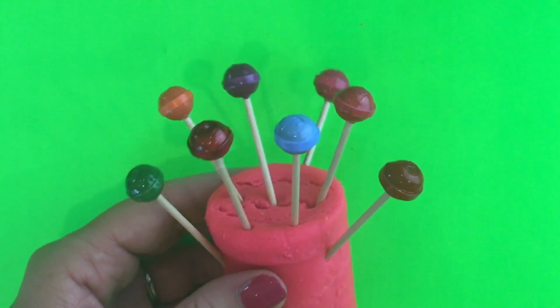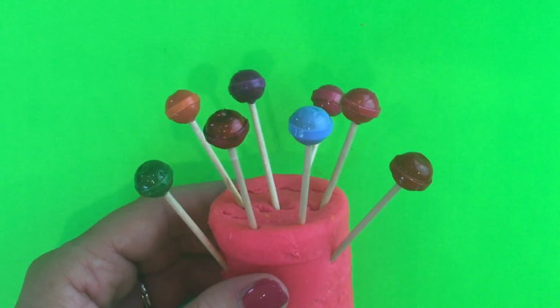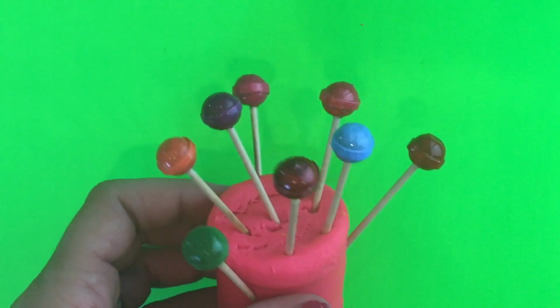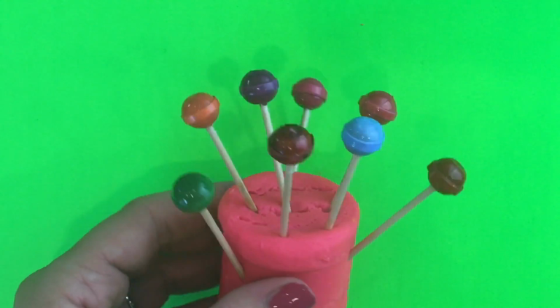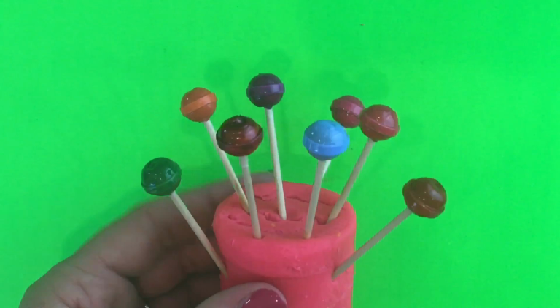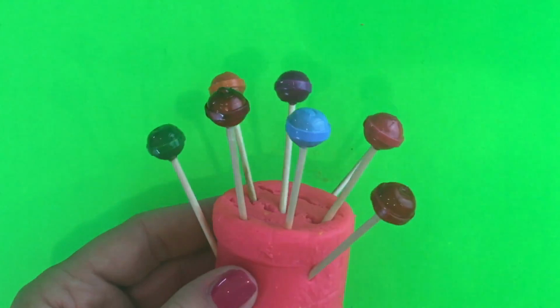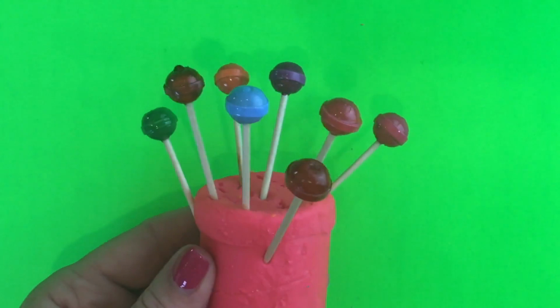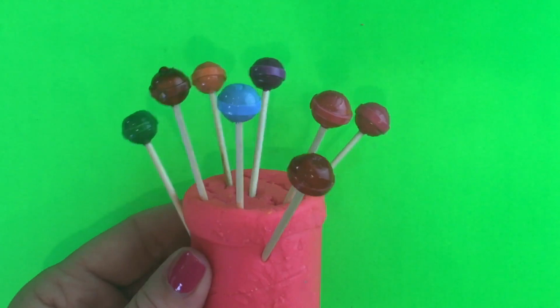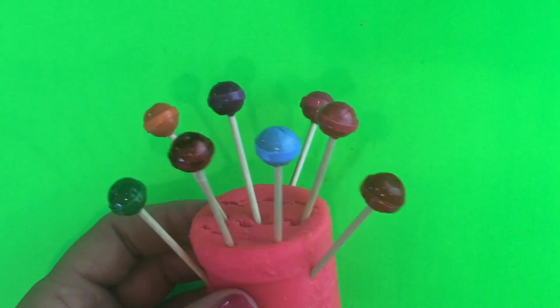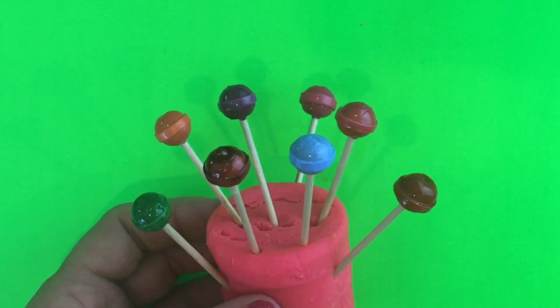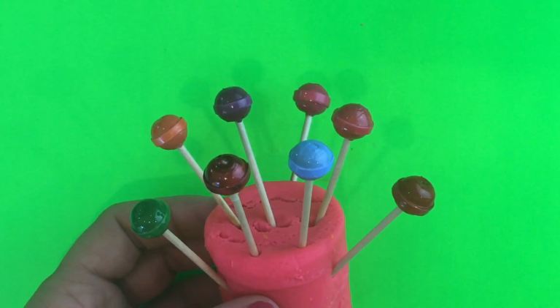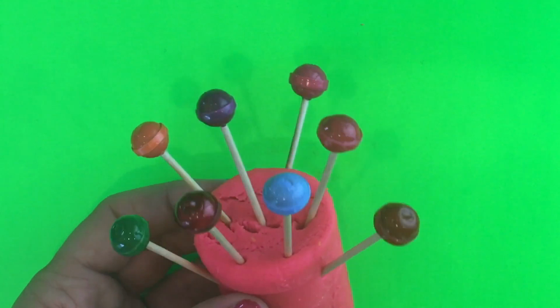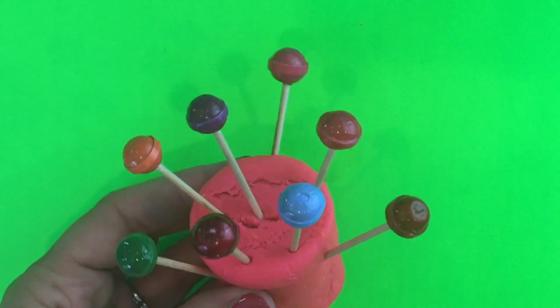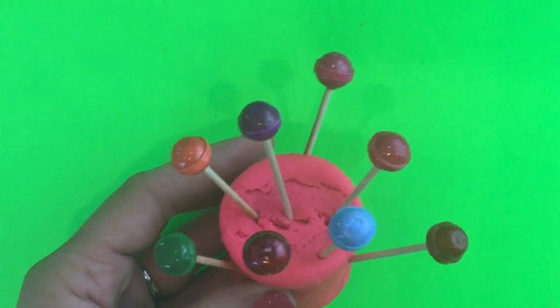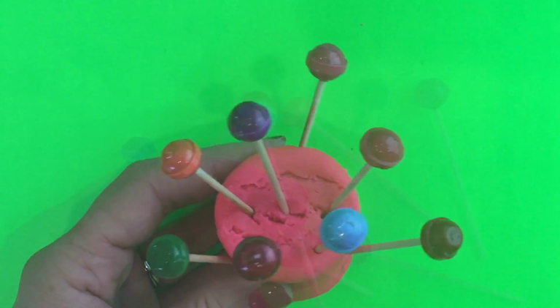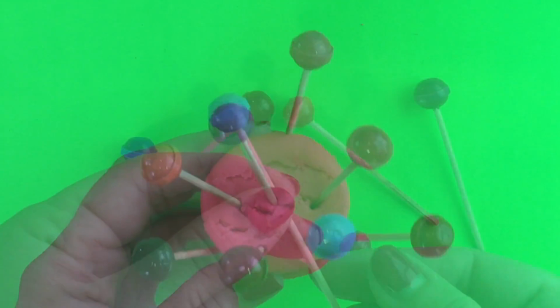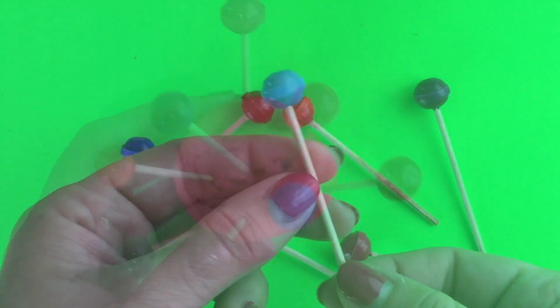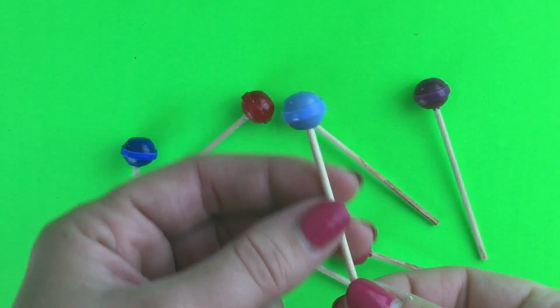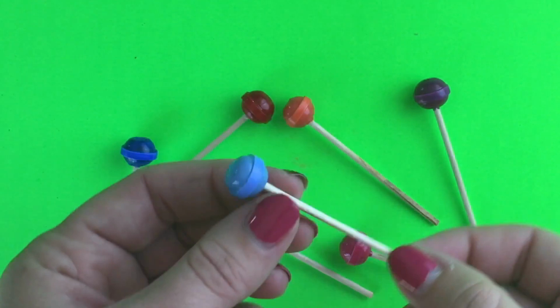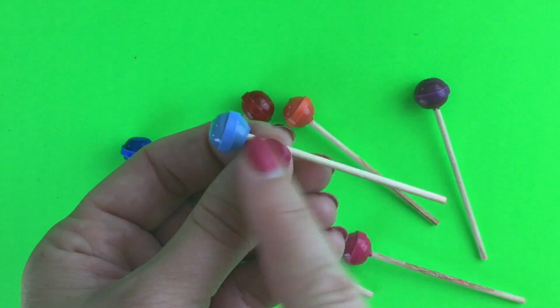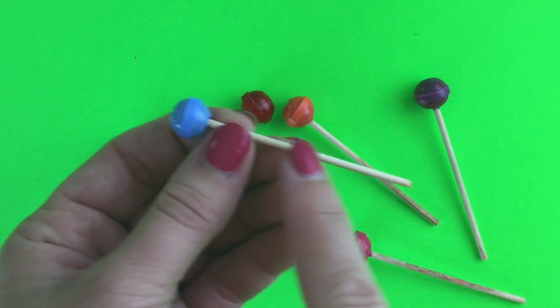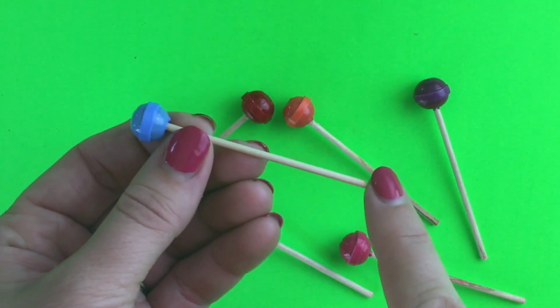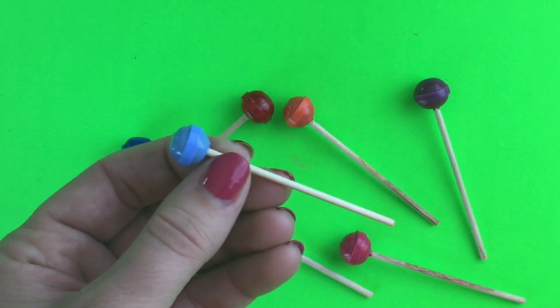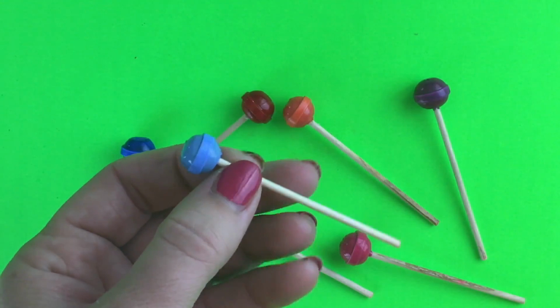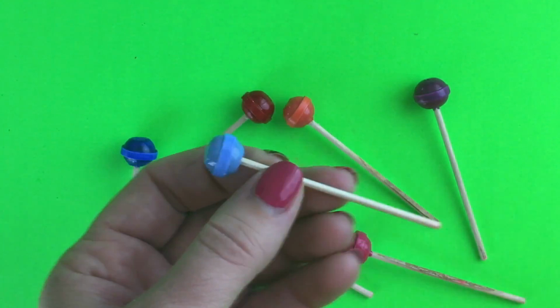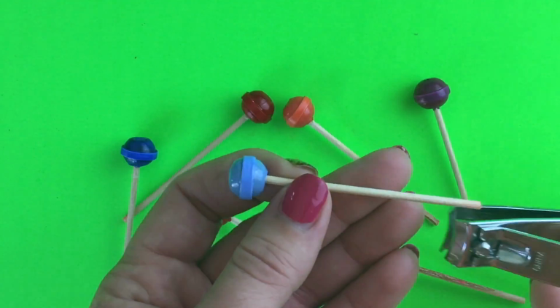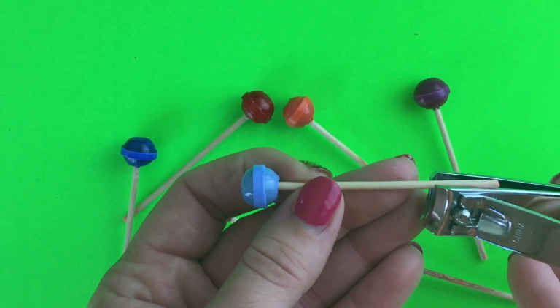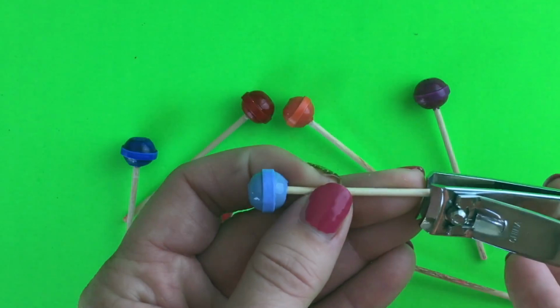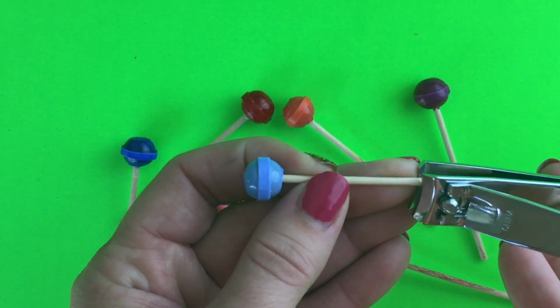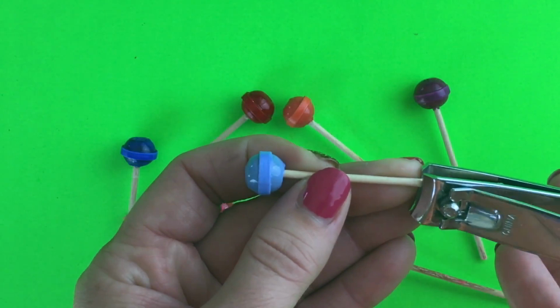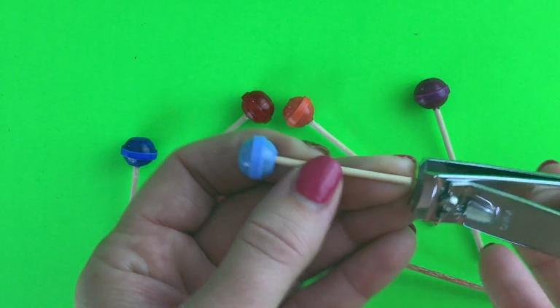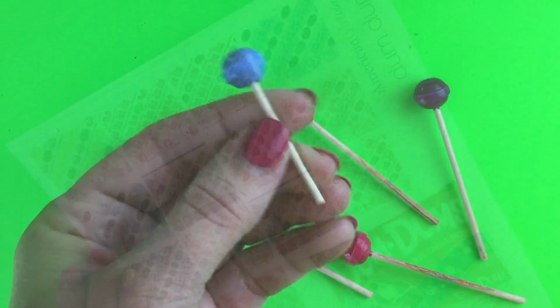Make several so you have all the different flavors of the dum-dum suckers. And if your toothpick is too long, you can trim it down with clippers.